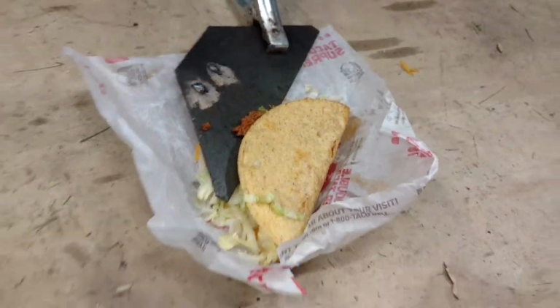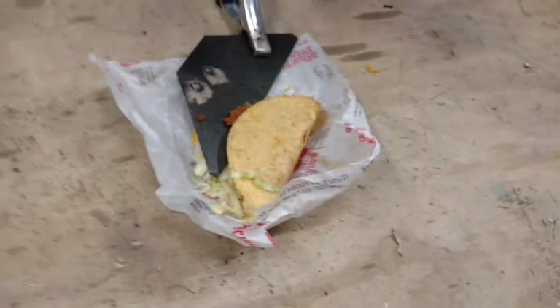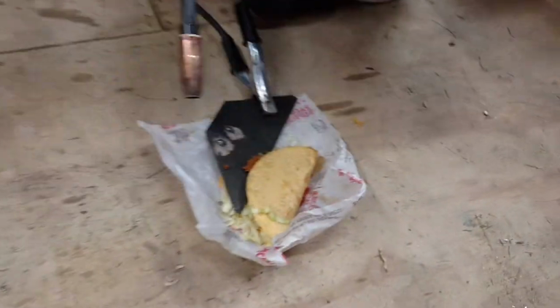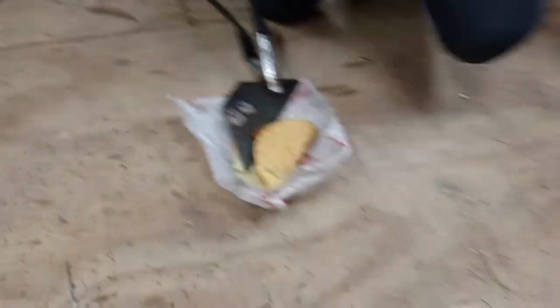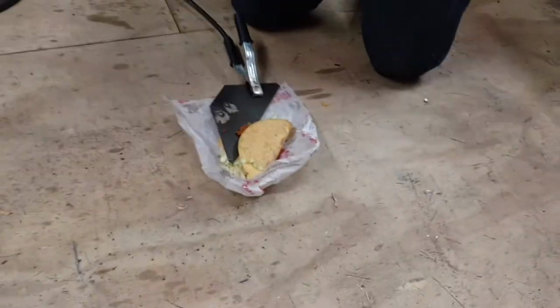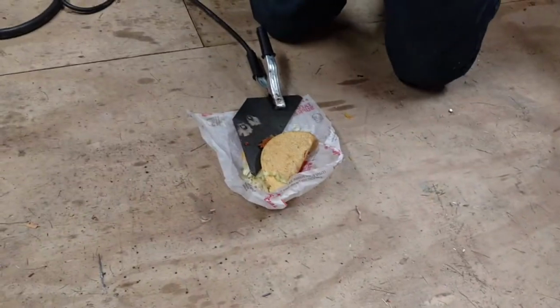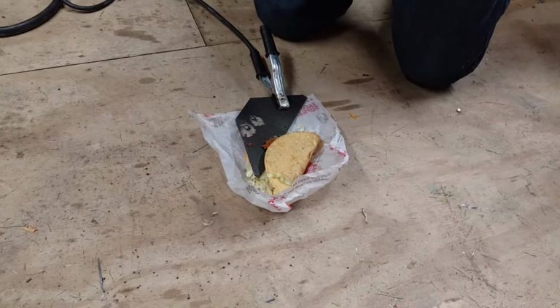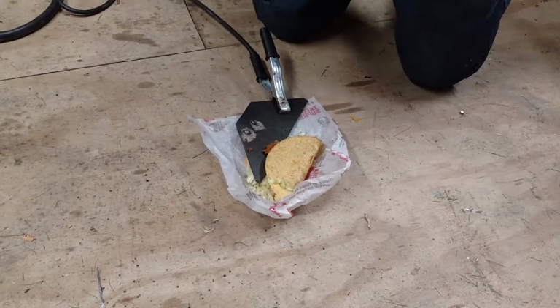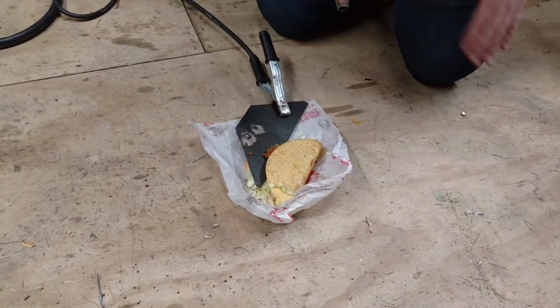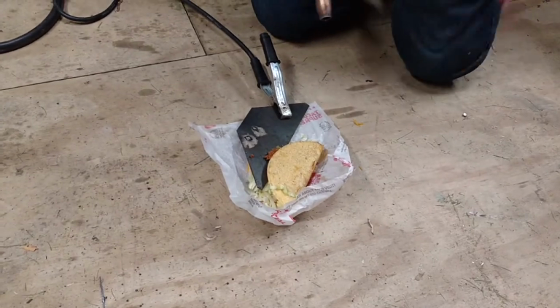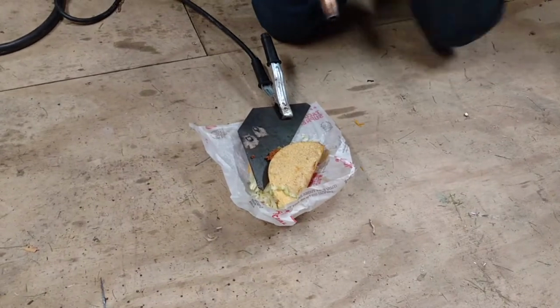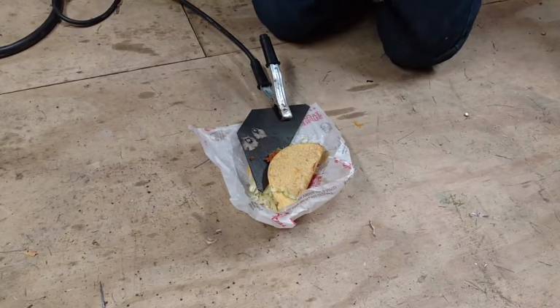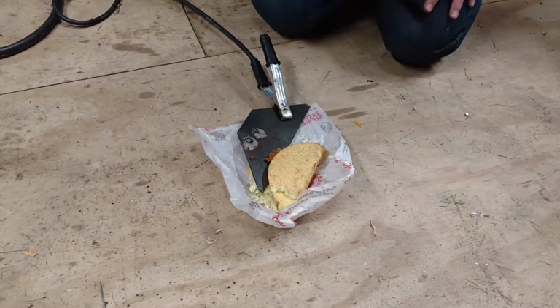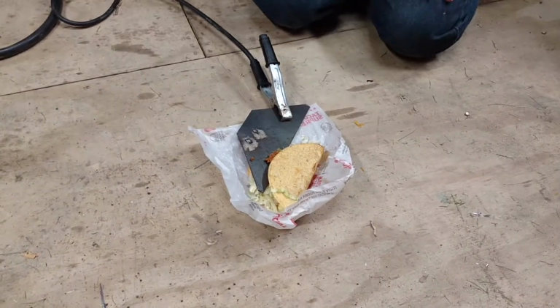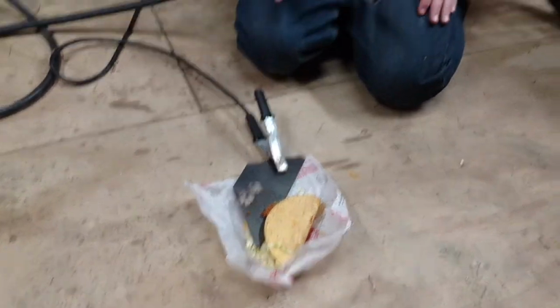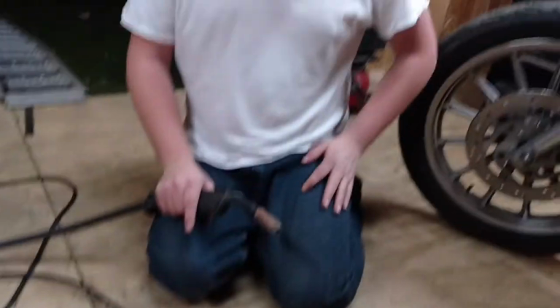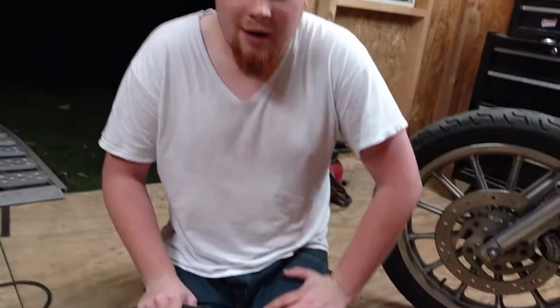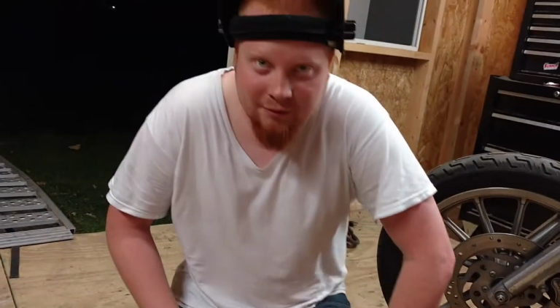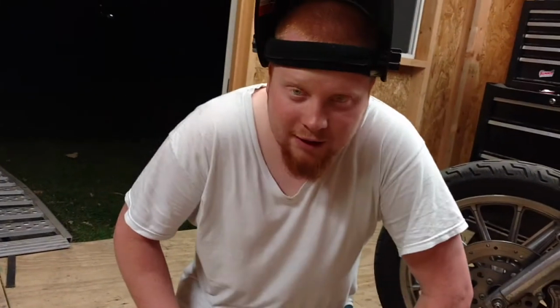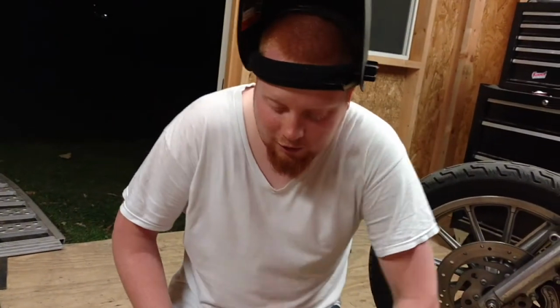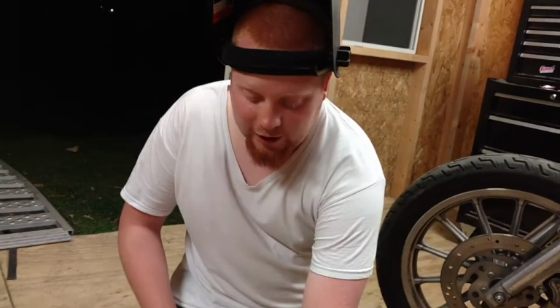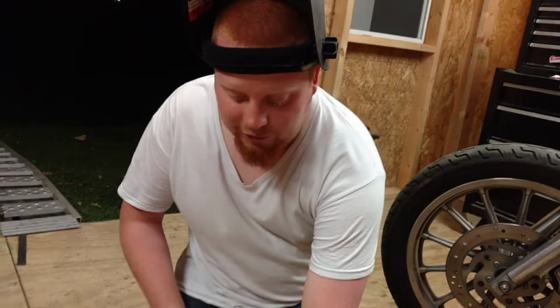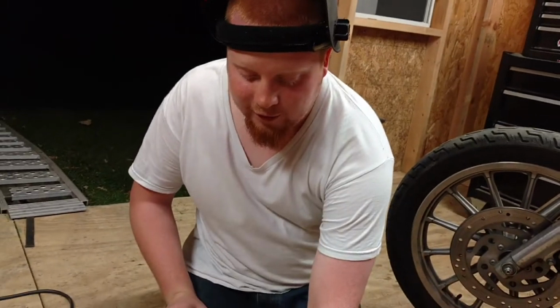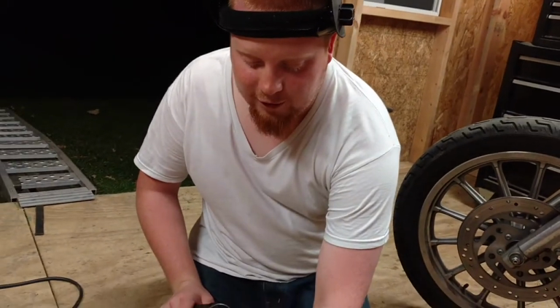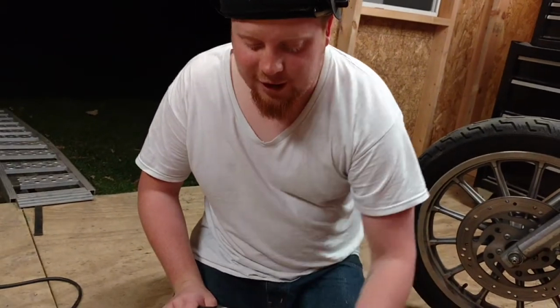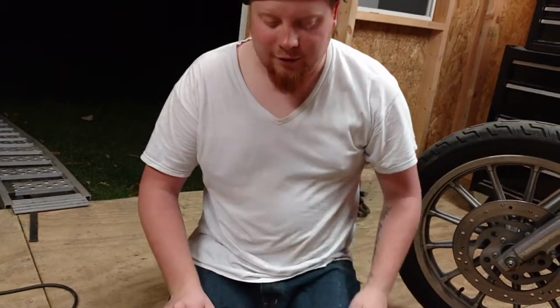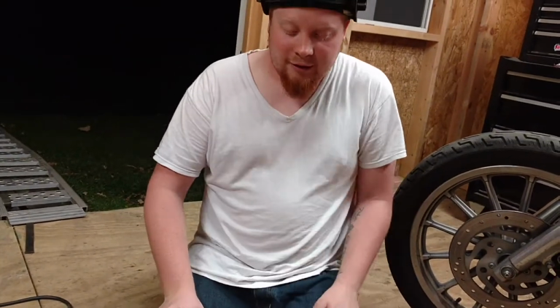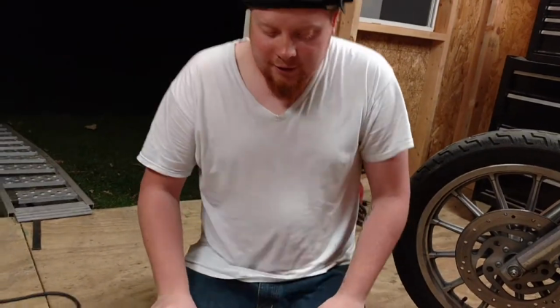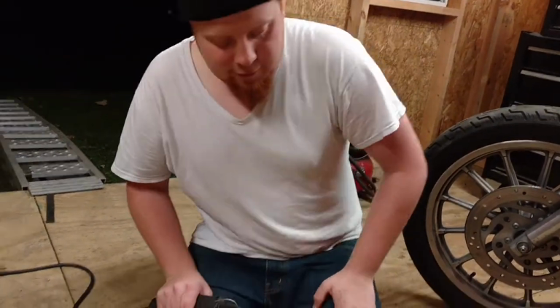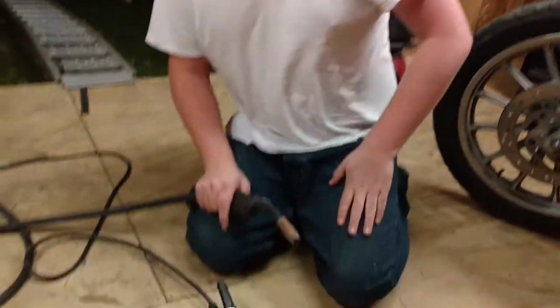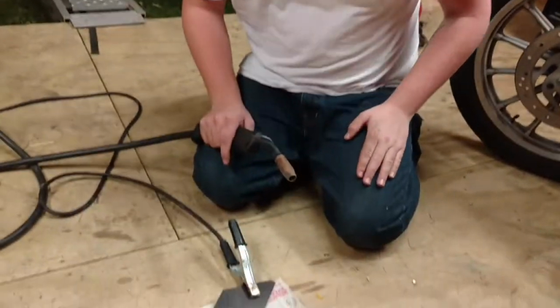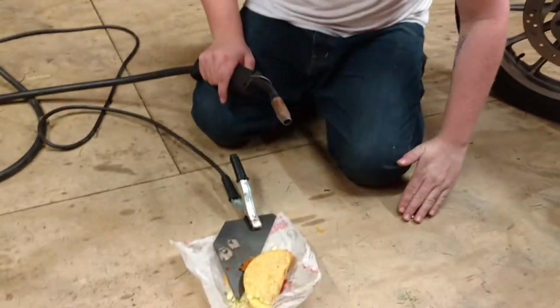Now we're going to go ahead and start the welding process. You want to start slow and work your way up, making a nice even bead all the way across your Tyco there. We'll go ahead and start her up here.